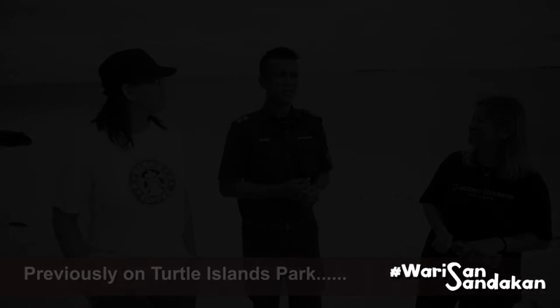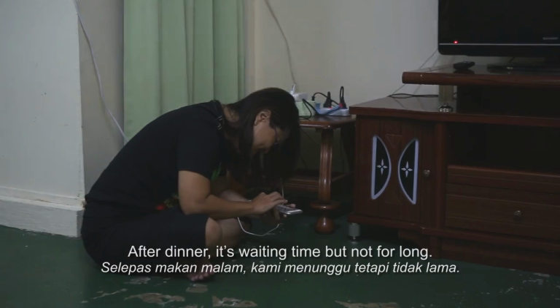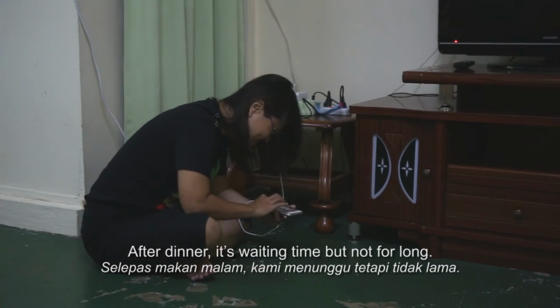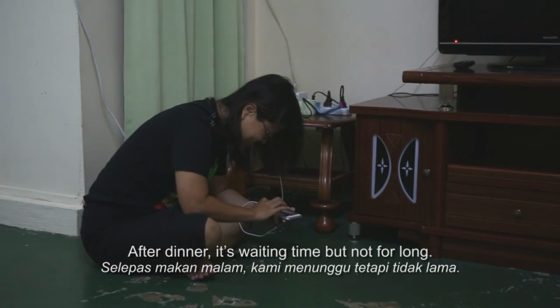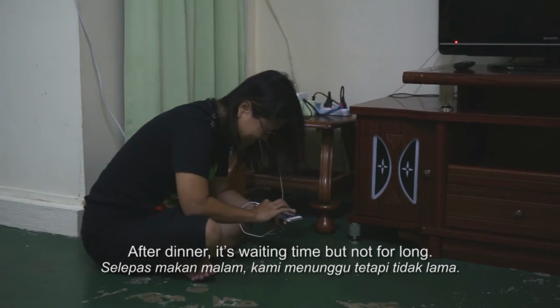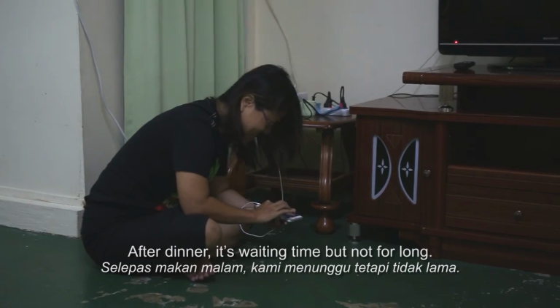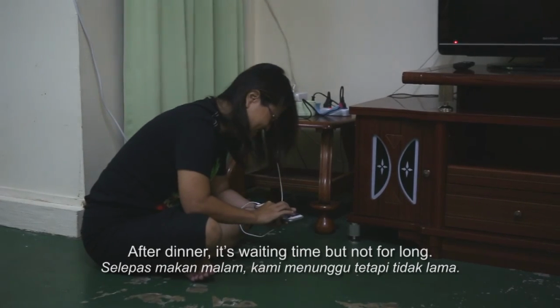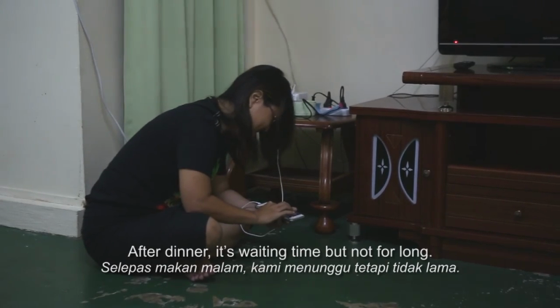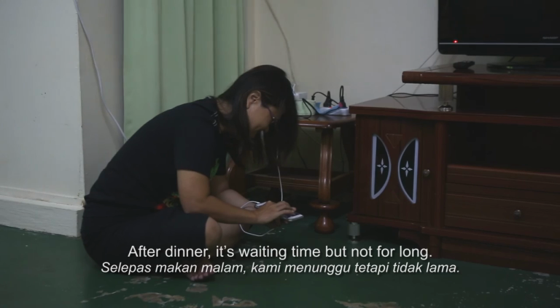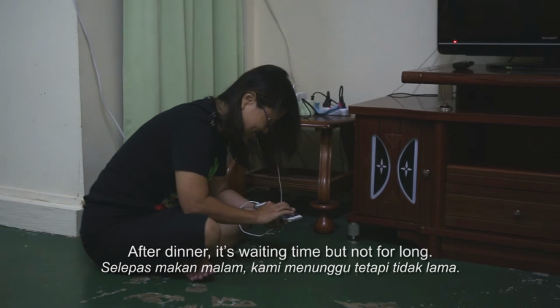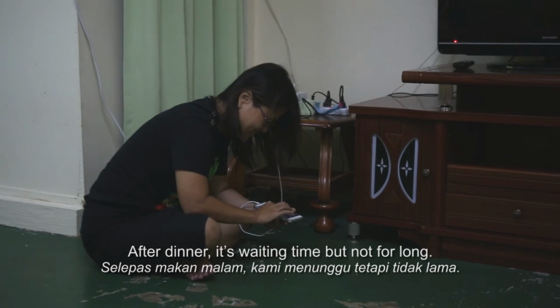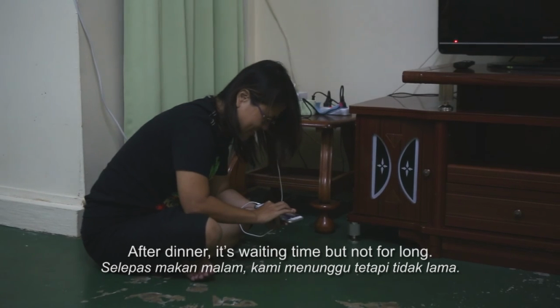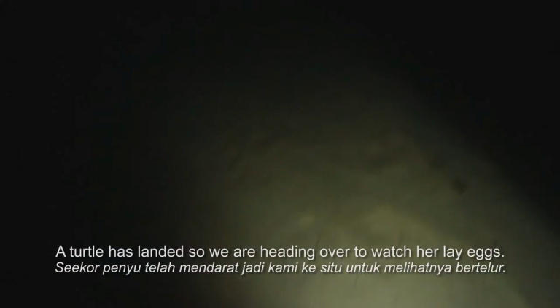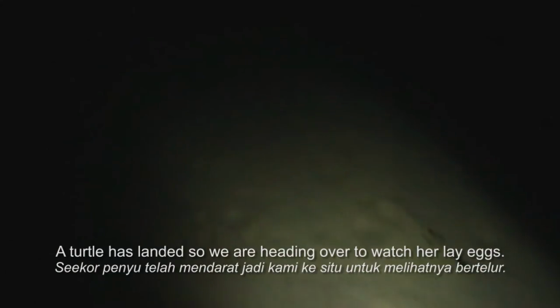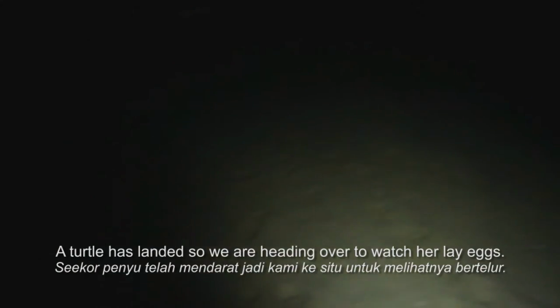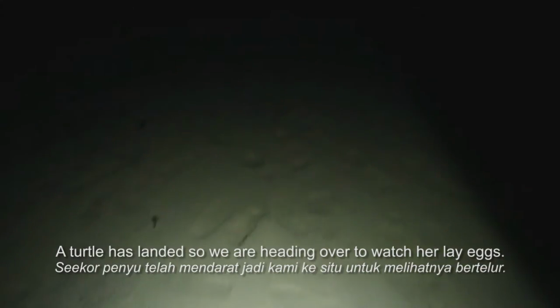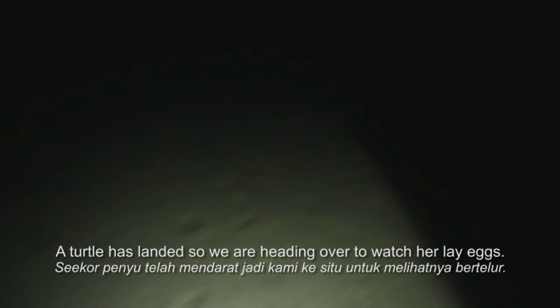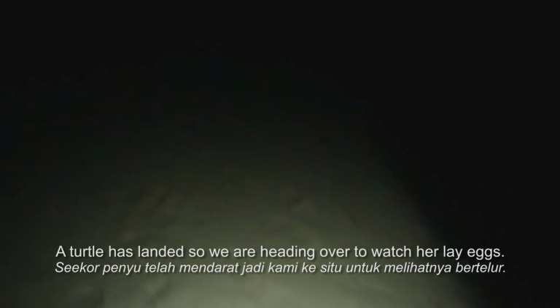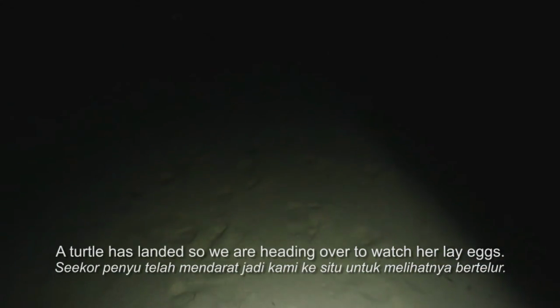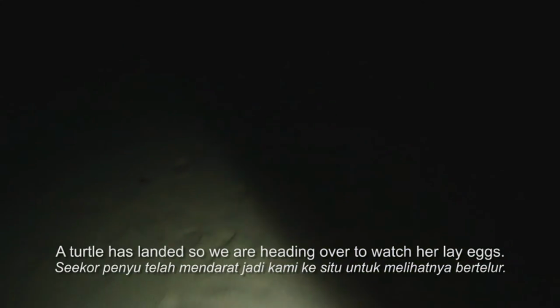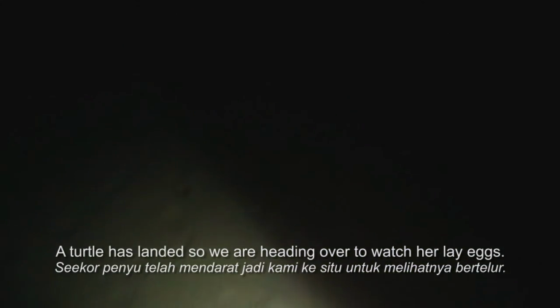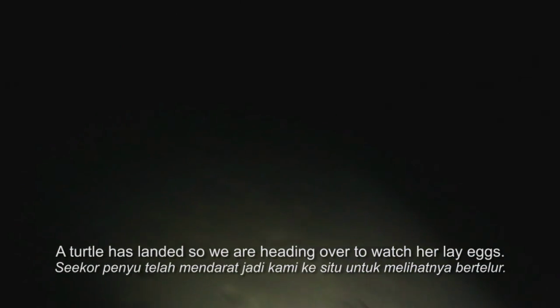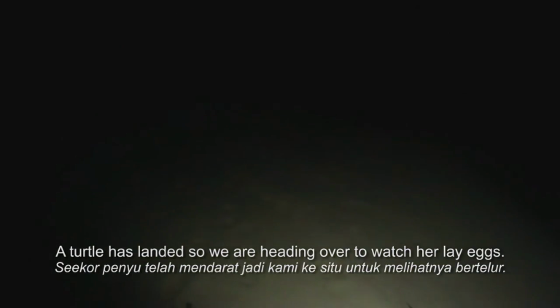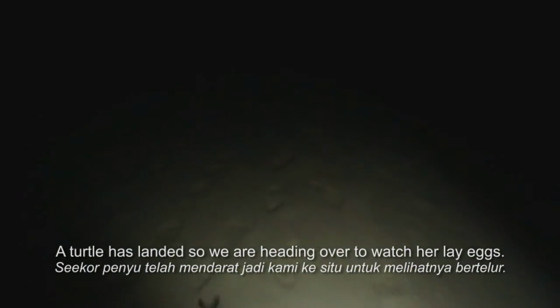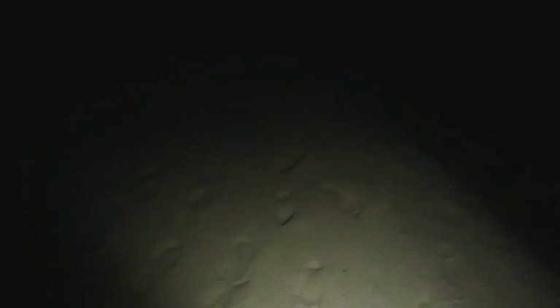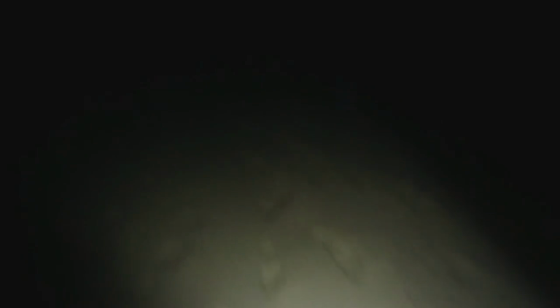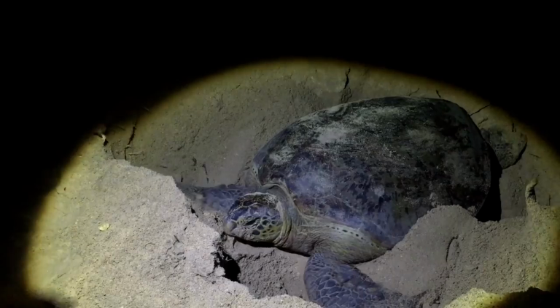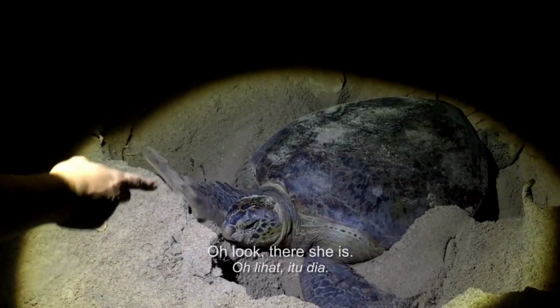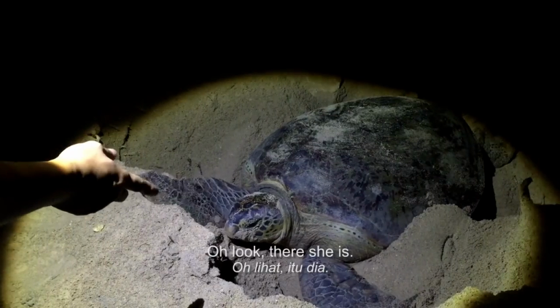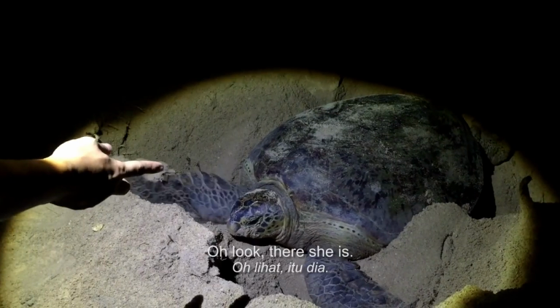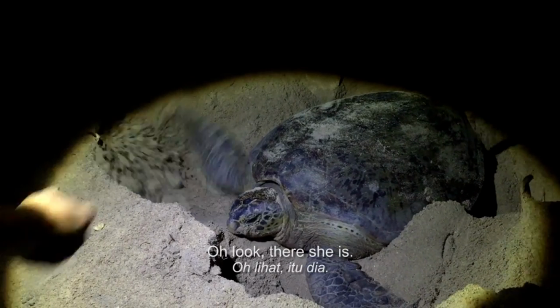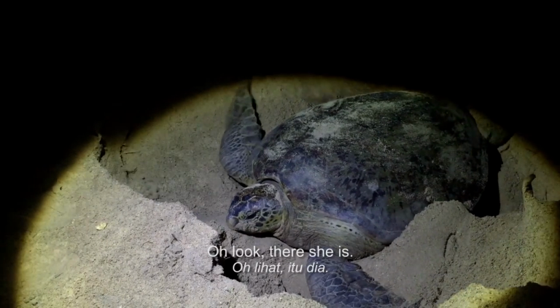After dinner, it's waiting time — but not for long. A turtle has landed, so we're heading over to watch her lay eggs. Oh look, there she is!